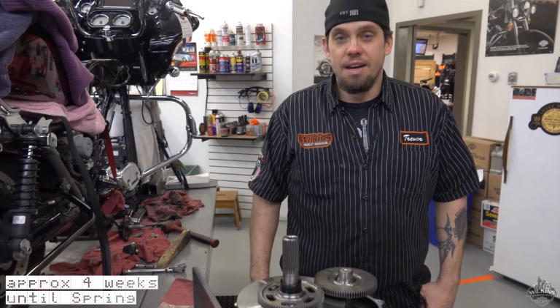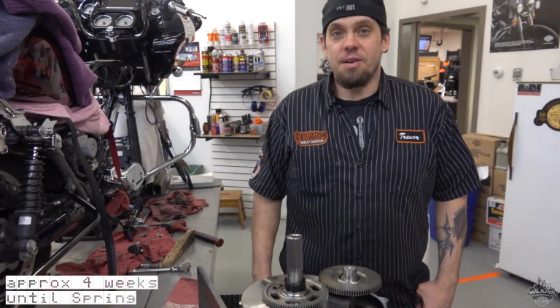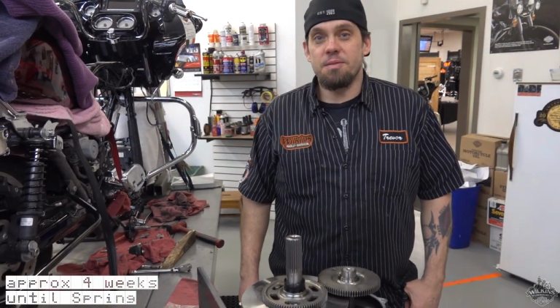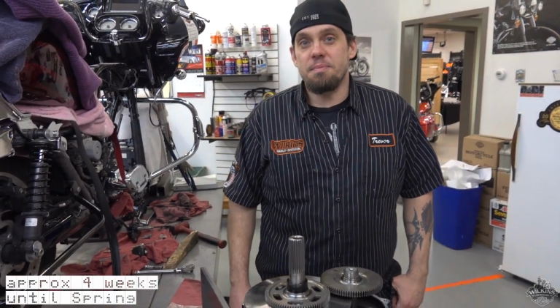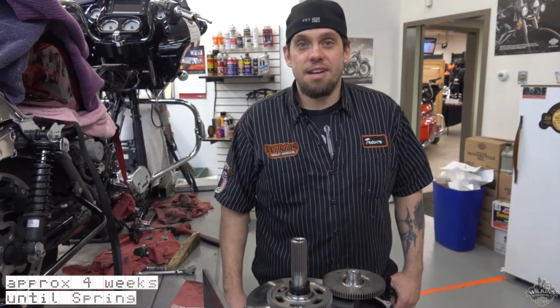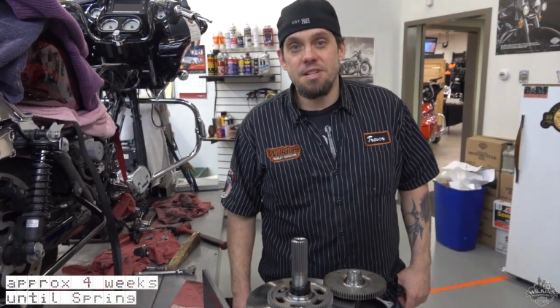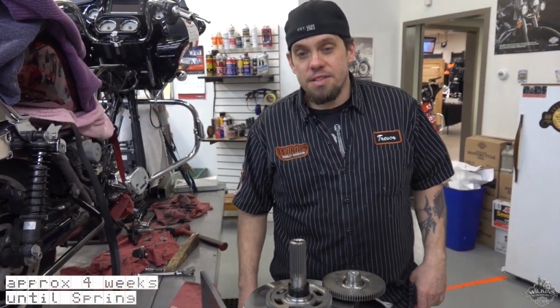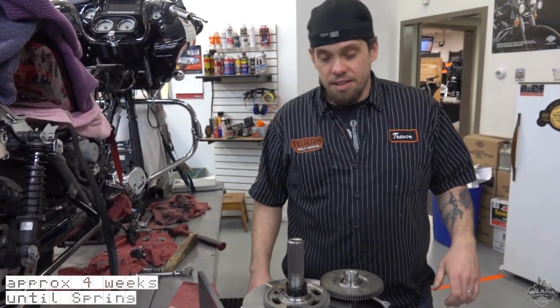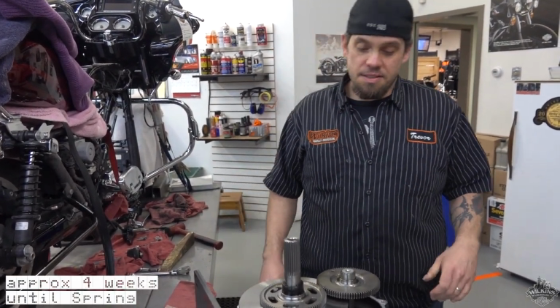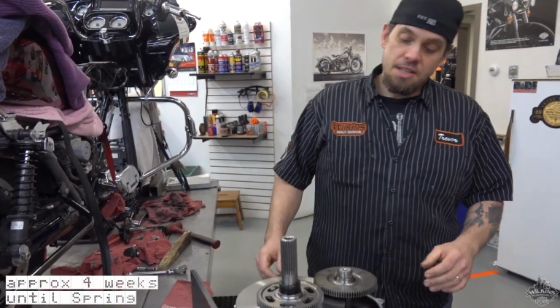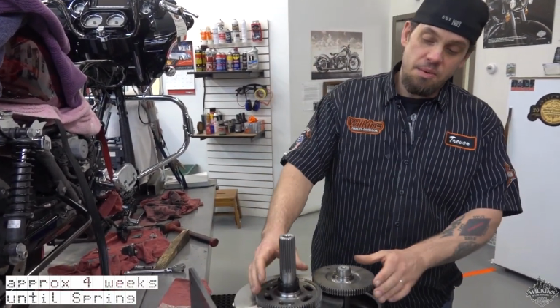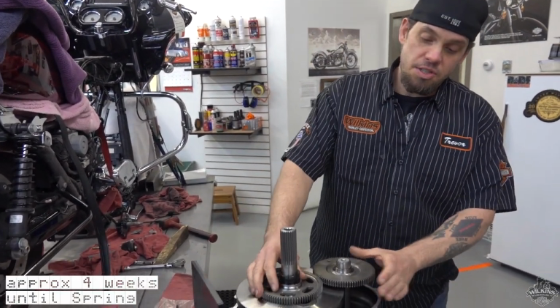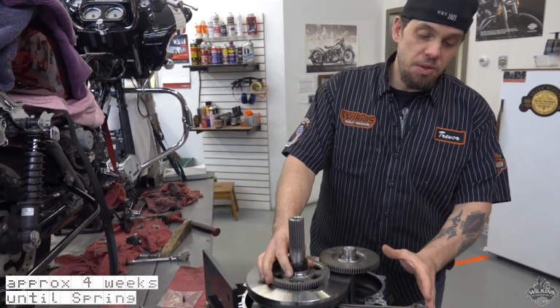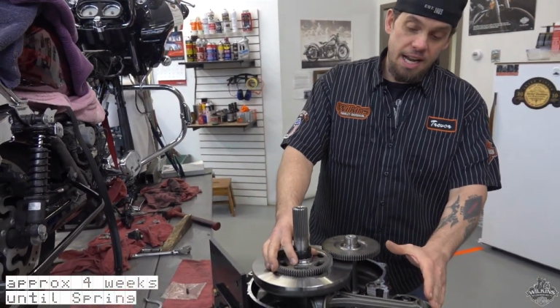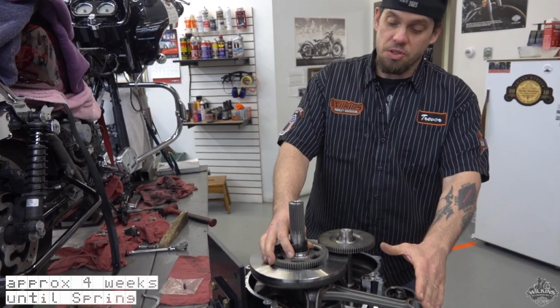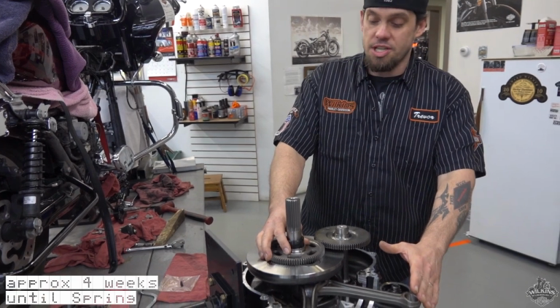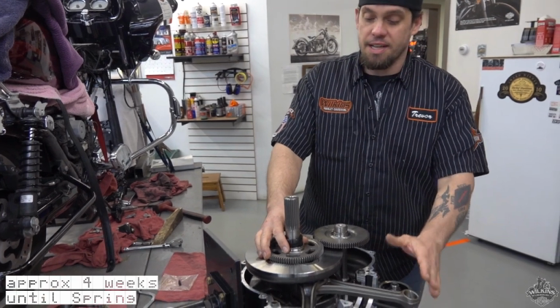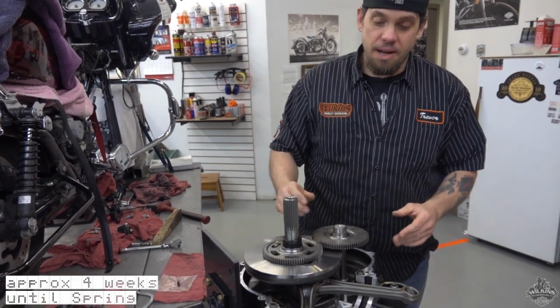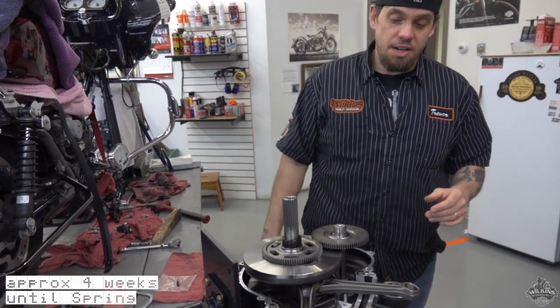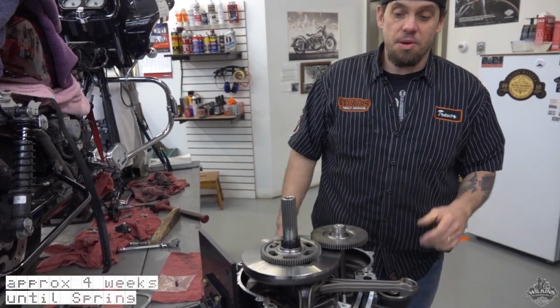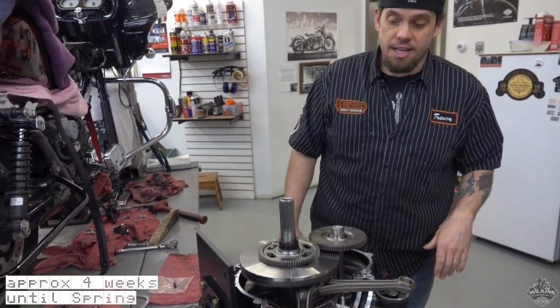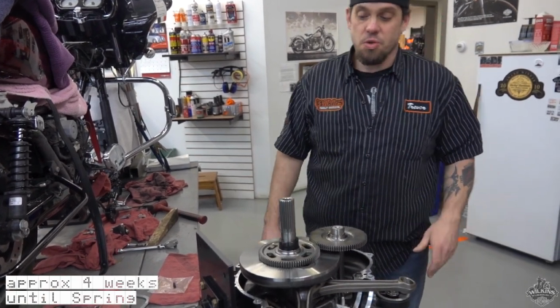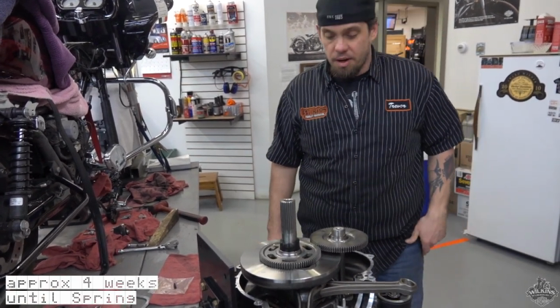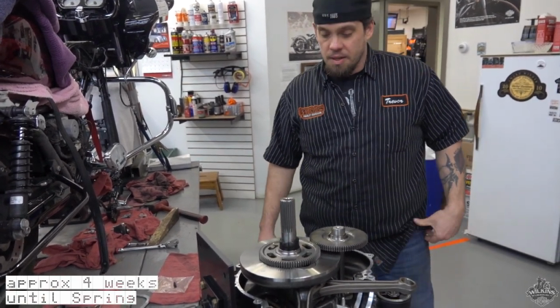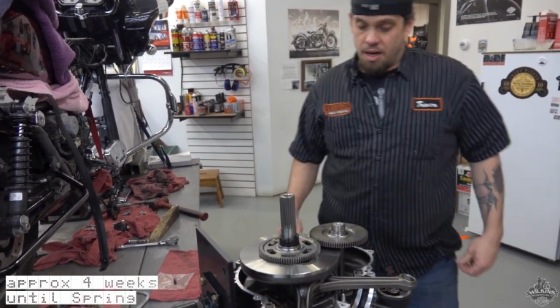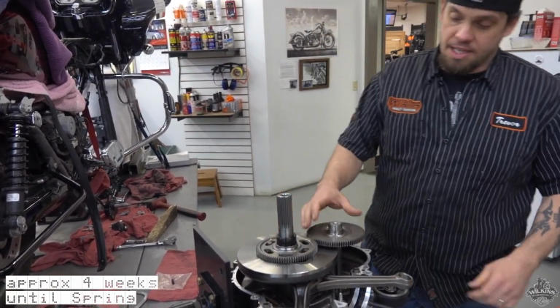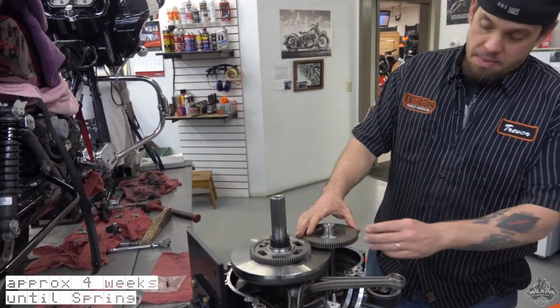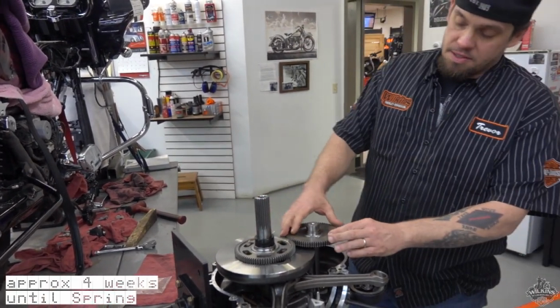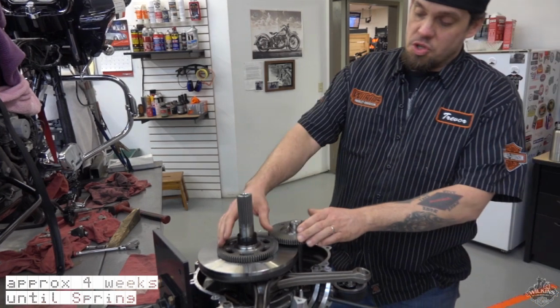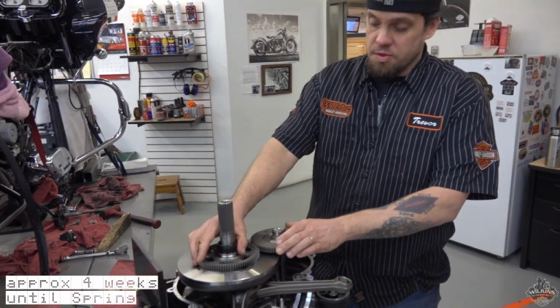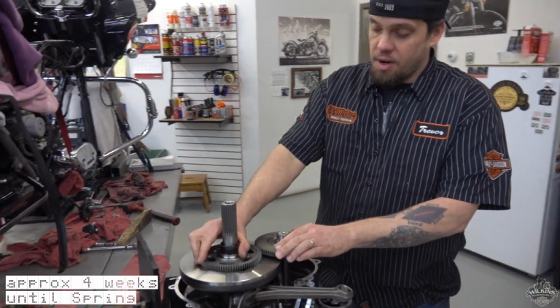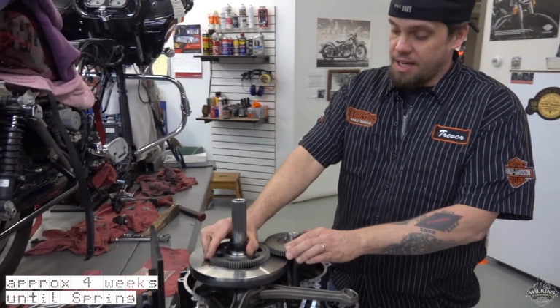Hello, I'm Trevor Bluin, Master Technician at Wilkins Harley Davidson. Today we're just going to show you an actual crankshaft and counter balancer out of a Milwaukee 8 Touring model. This counter balancer is new to the Milwaukee 8.